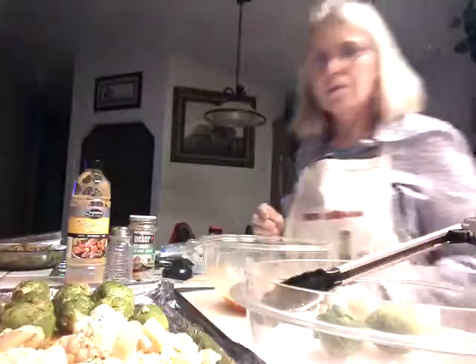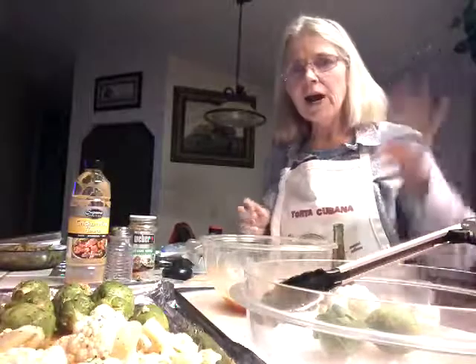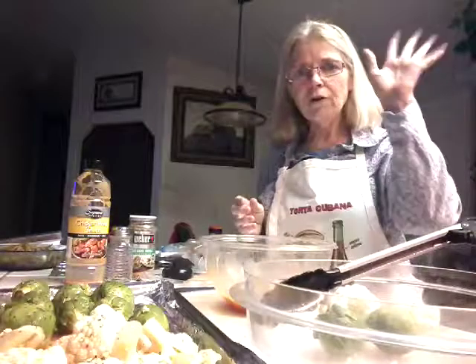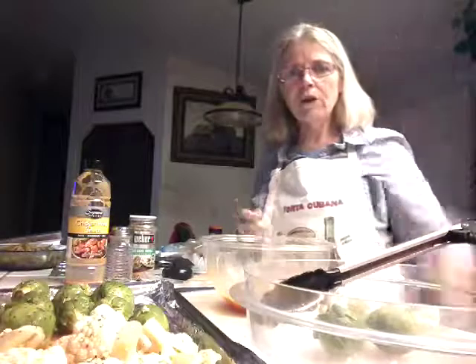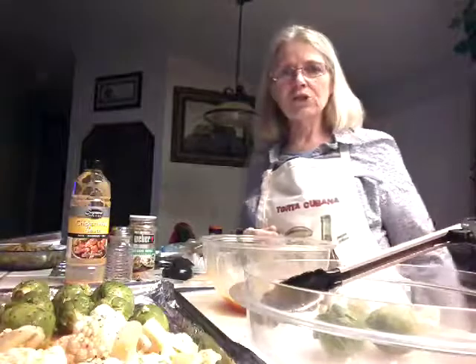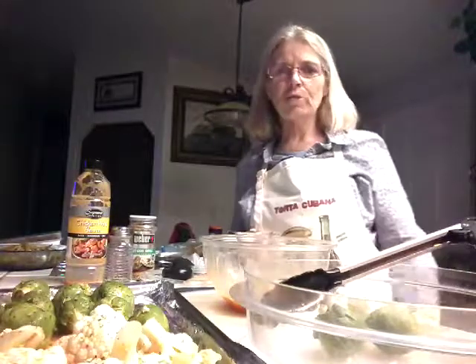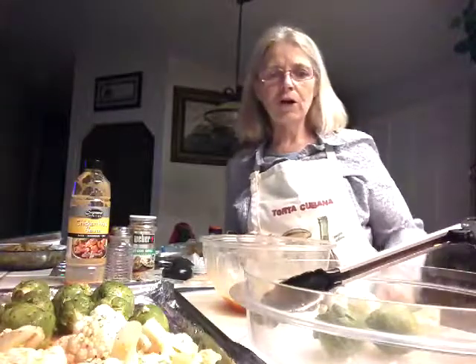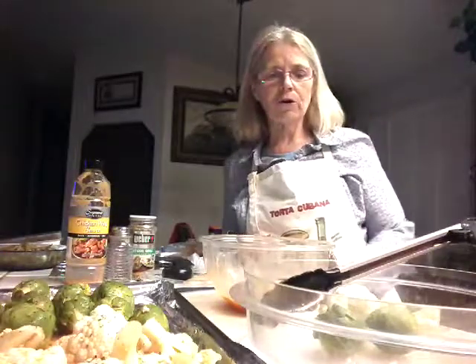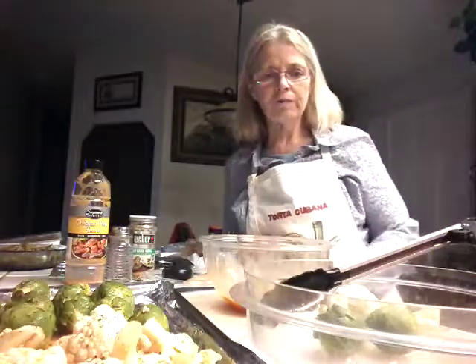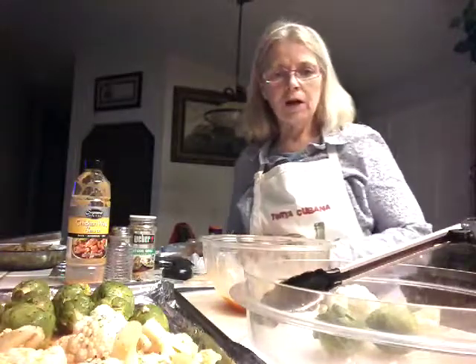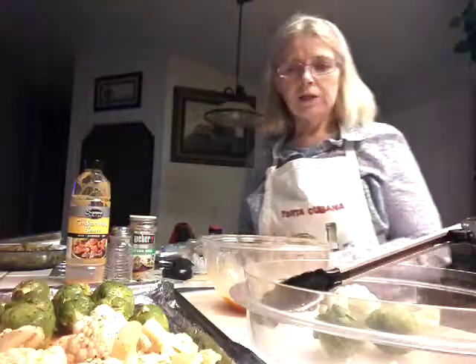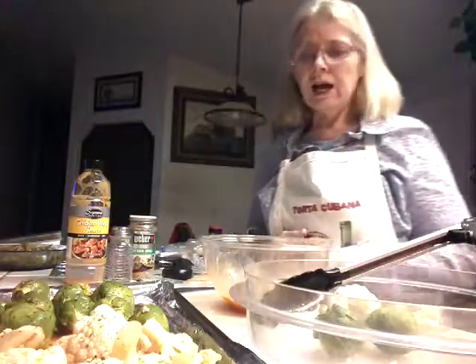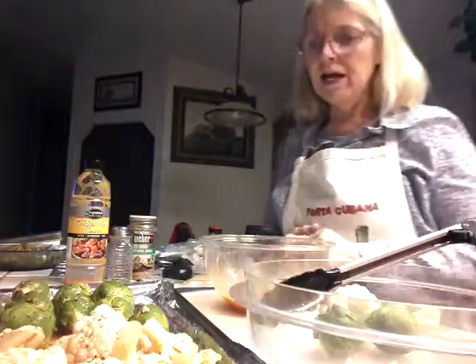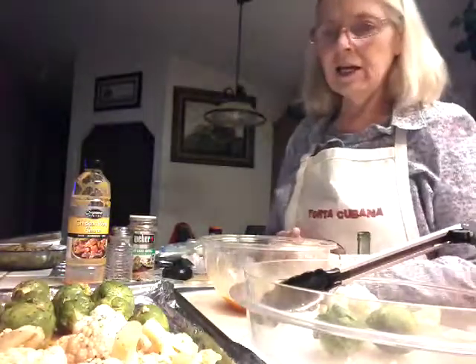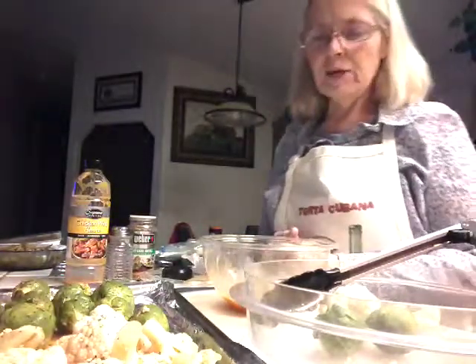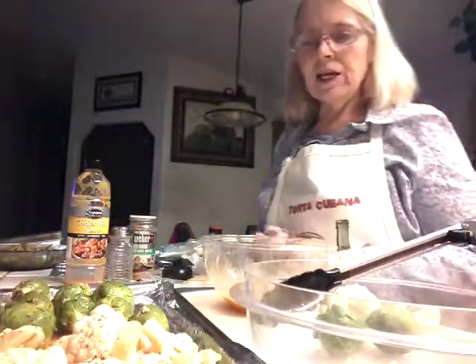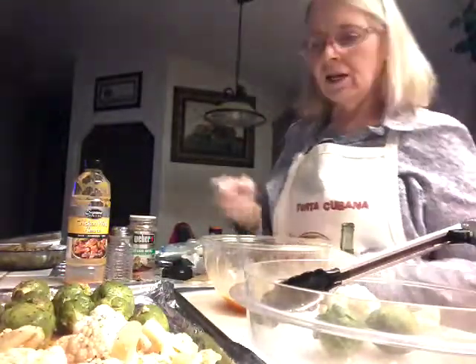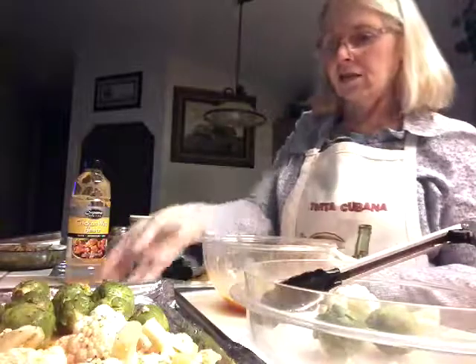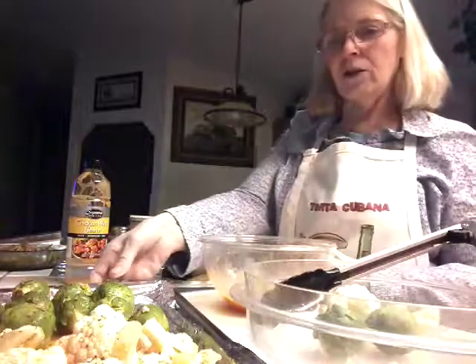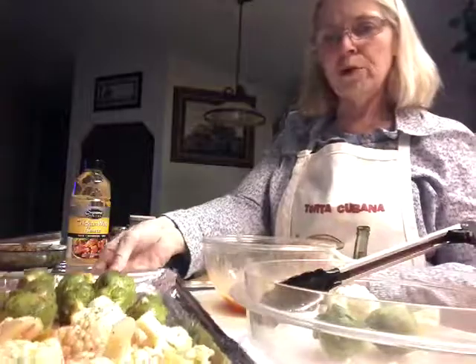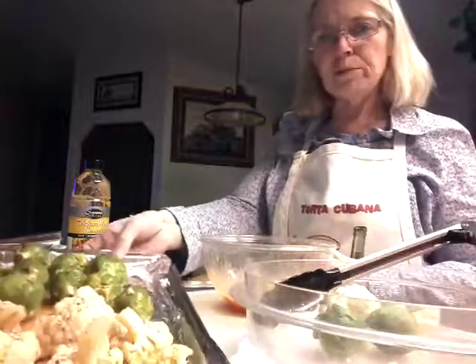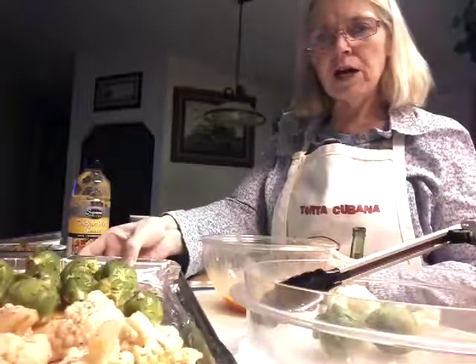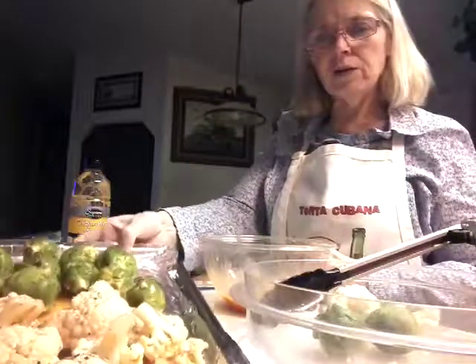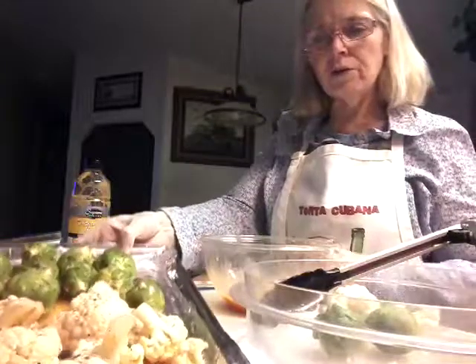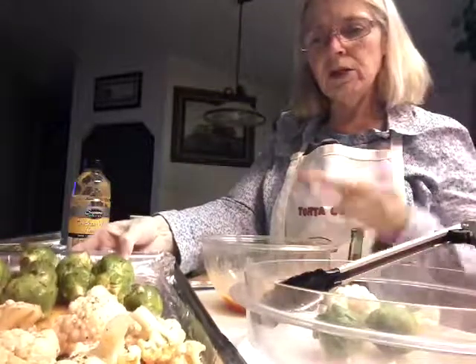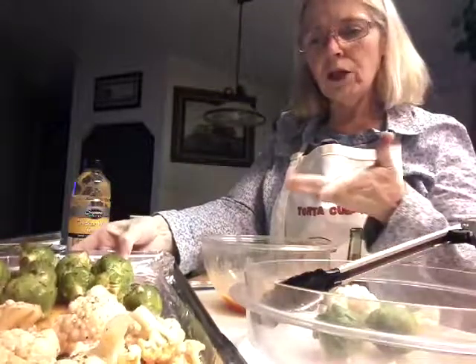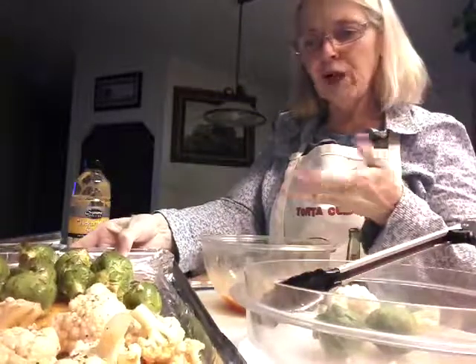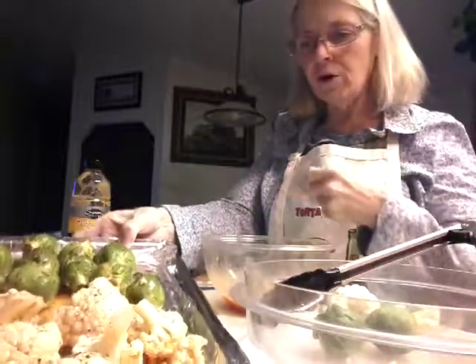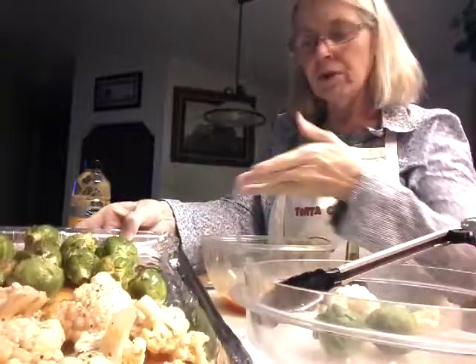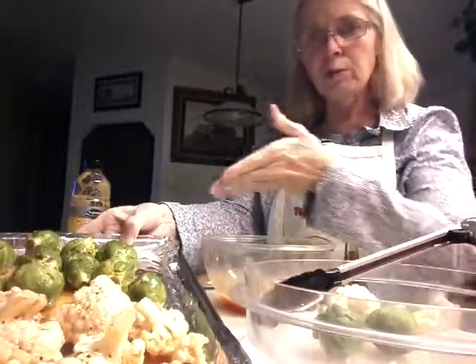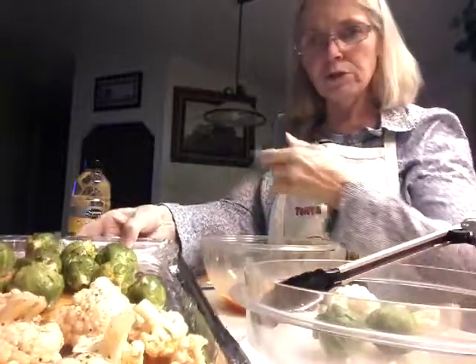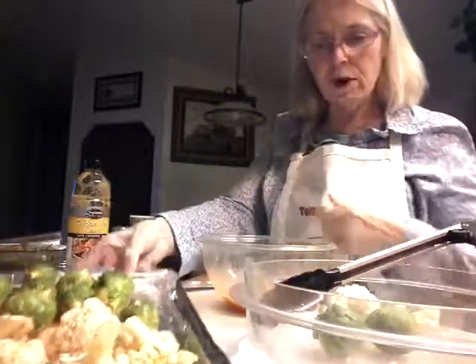Hi everyone, this is Grummer at Home. Tonight I am making a little bit of appetizer. It's cauliflower and Brussels sprouts.